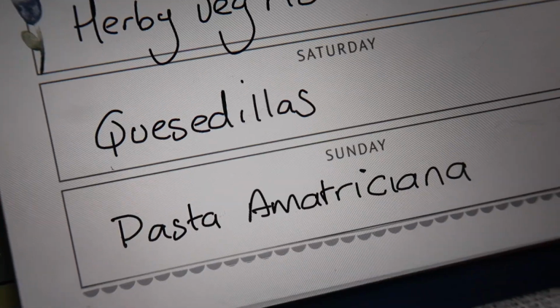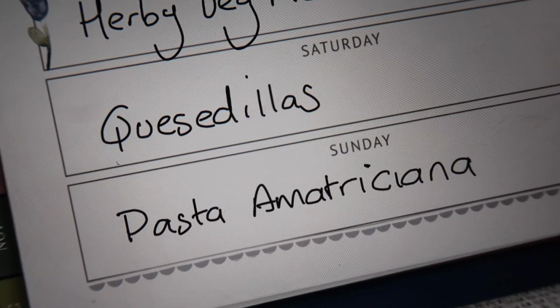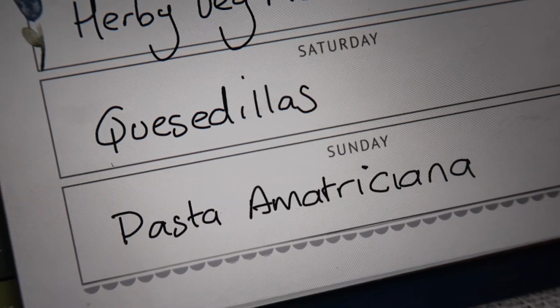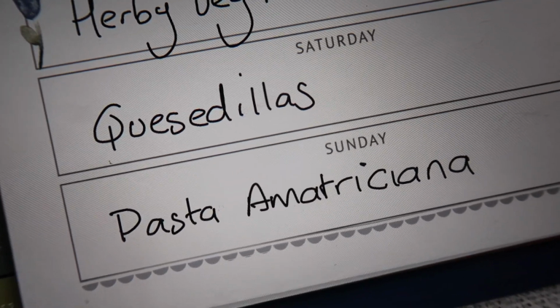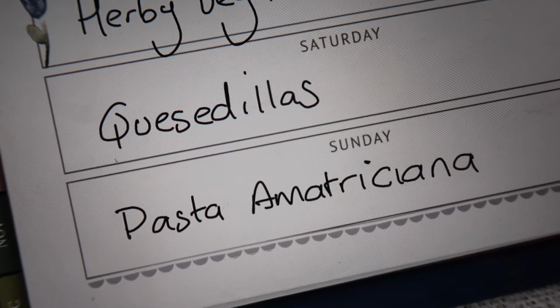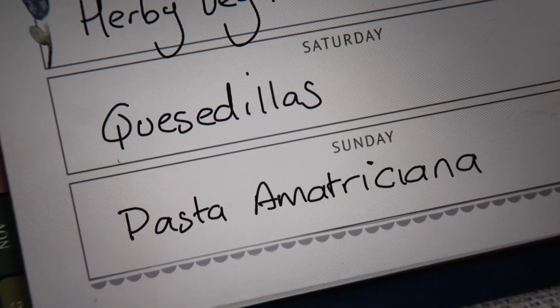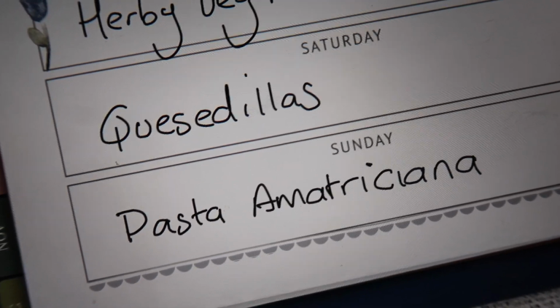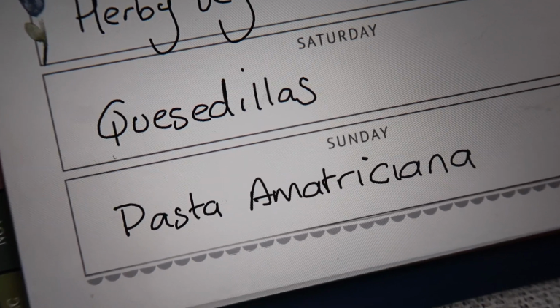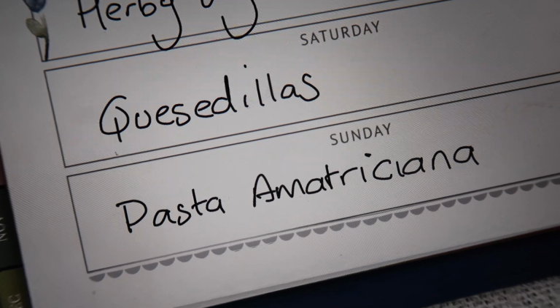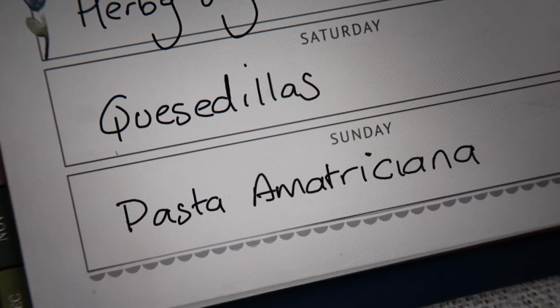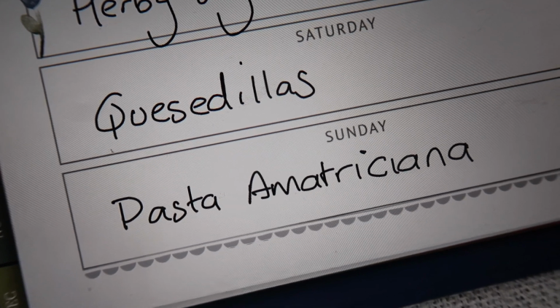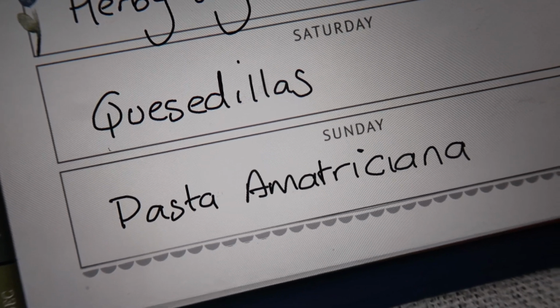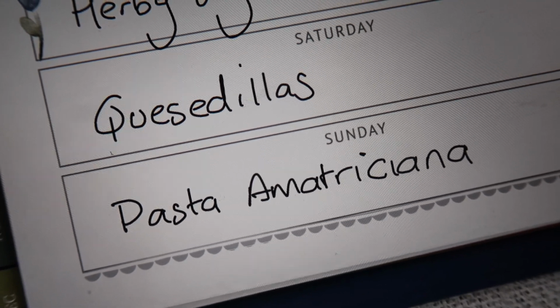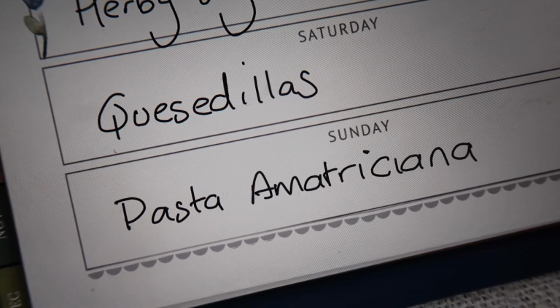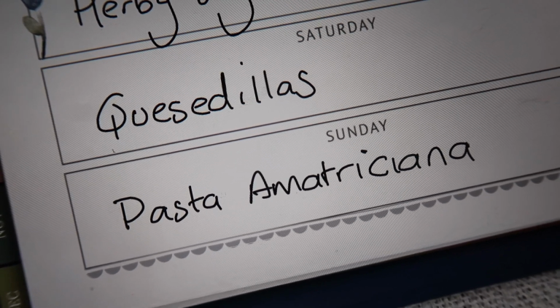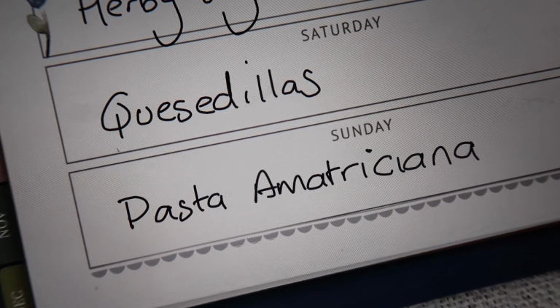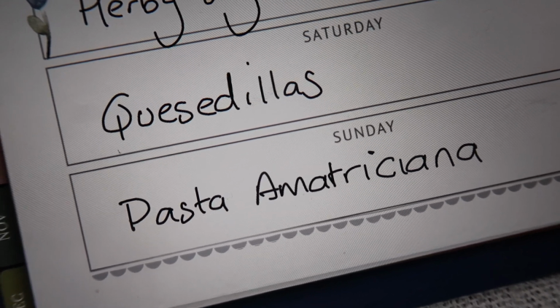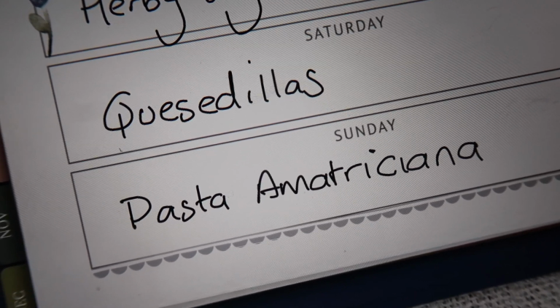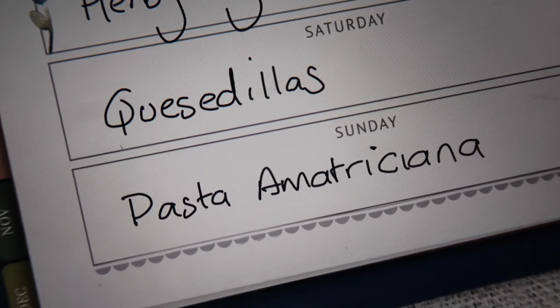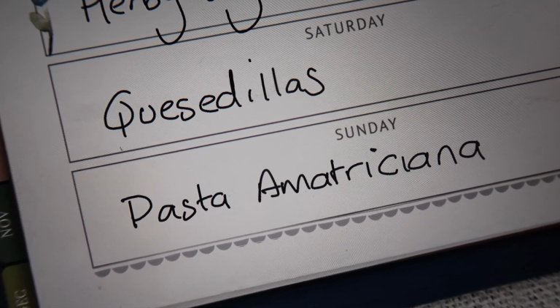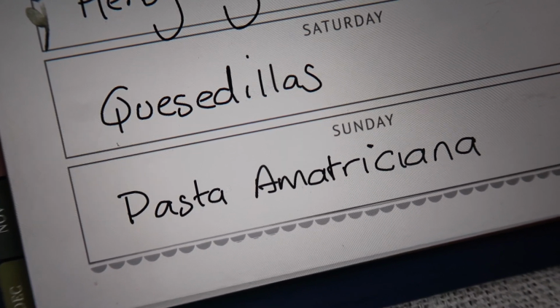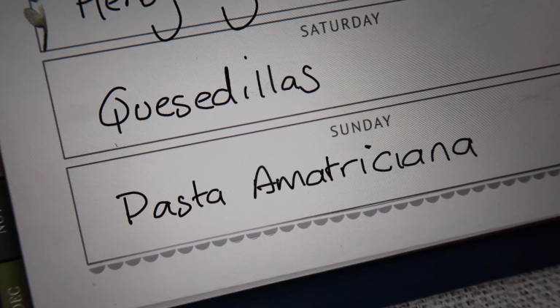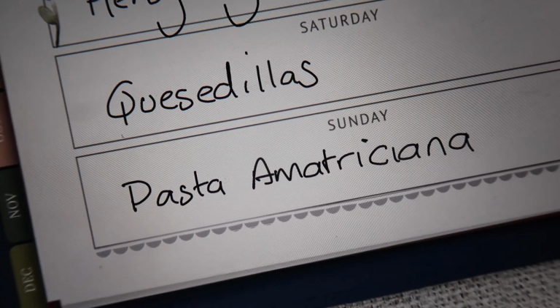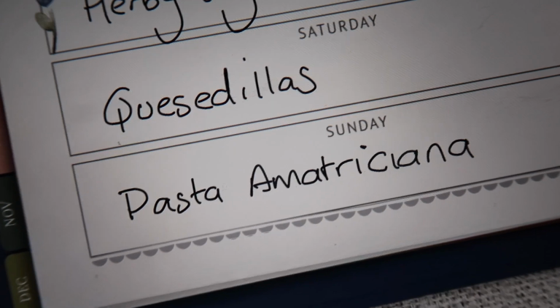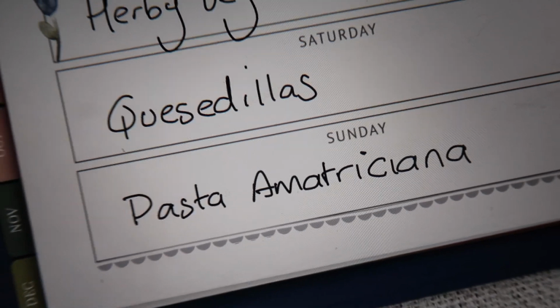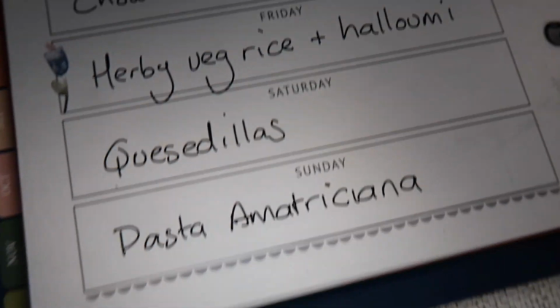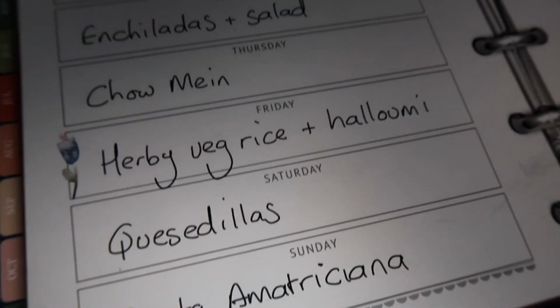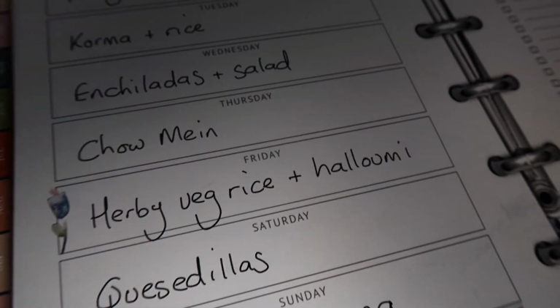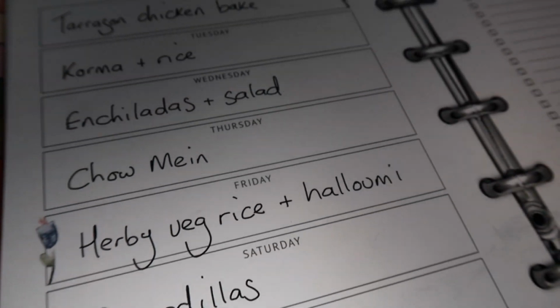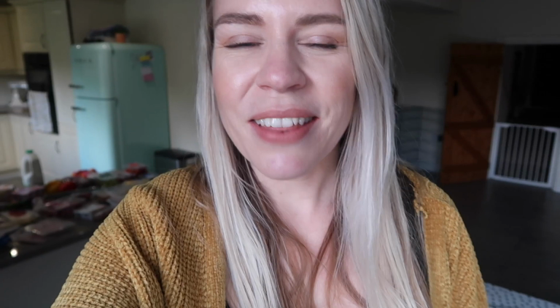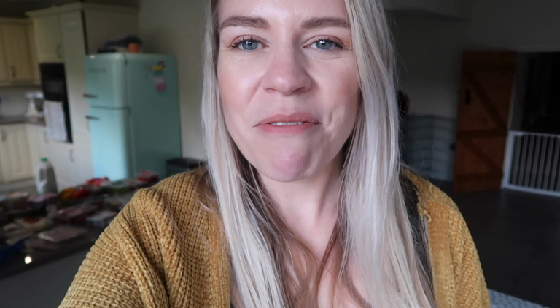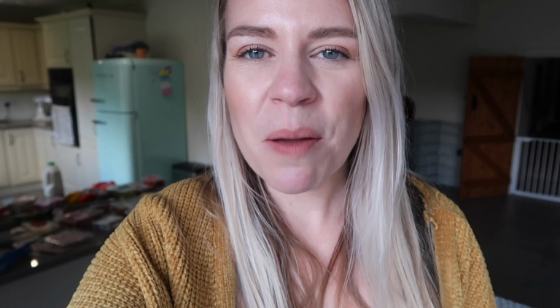Any leftover chilli I'll use for quesadillas later in the week. And lastly I'm going to do pasta all'amatriciana, which is basically a spicy chilli and bacon tomato-based pasta.